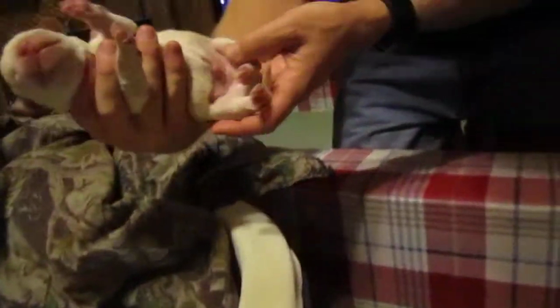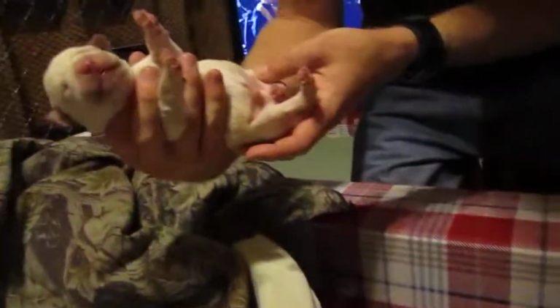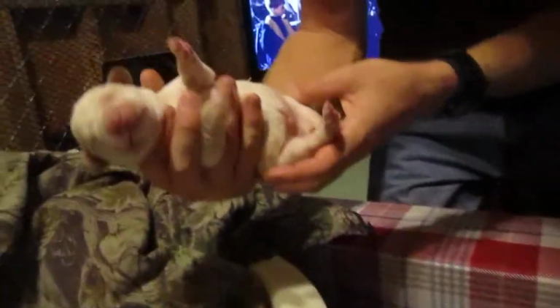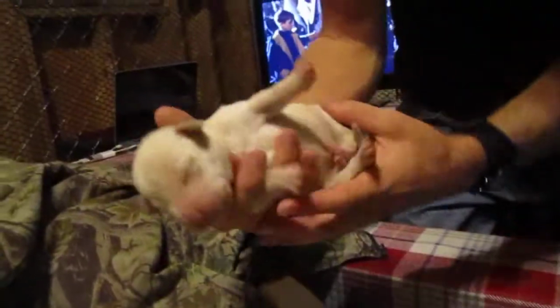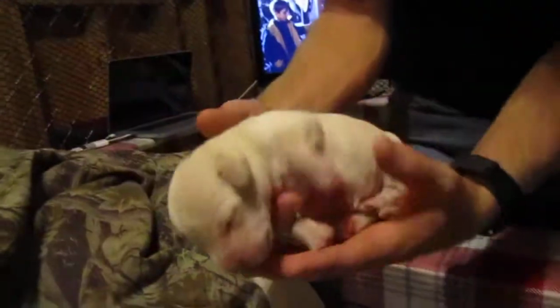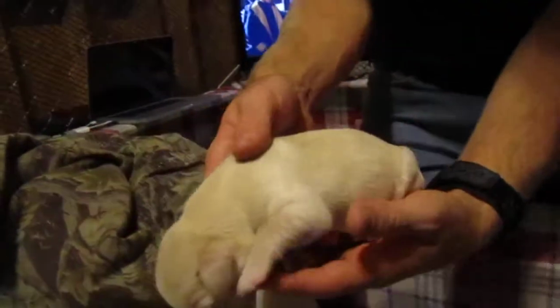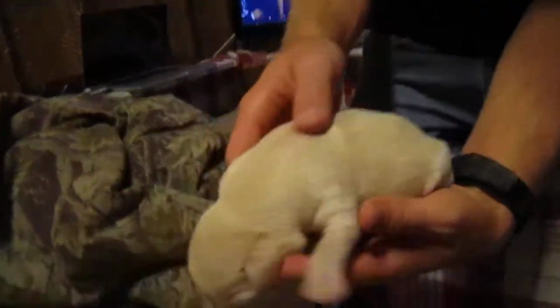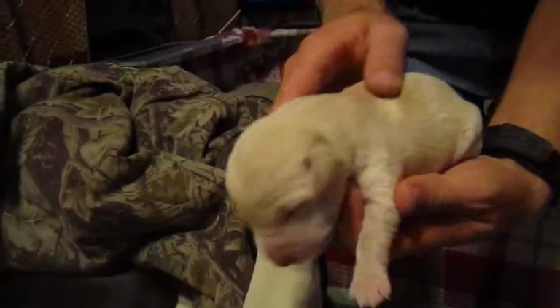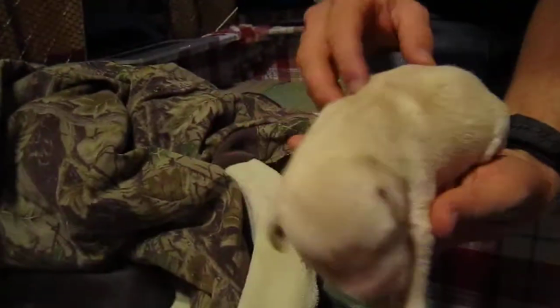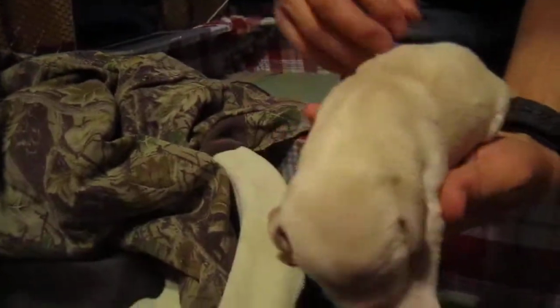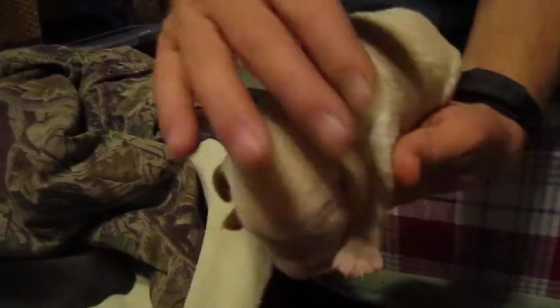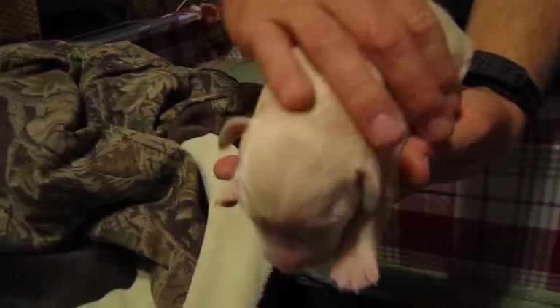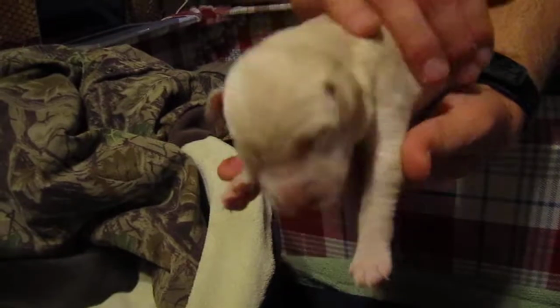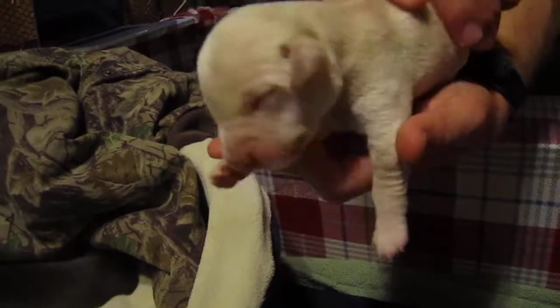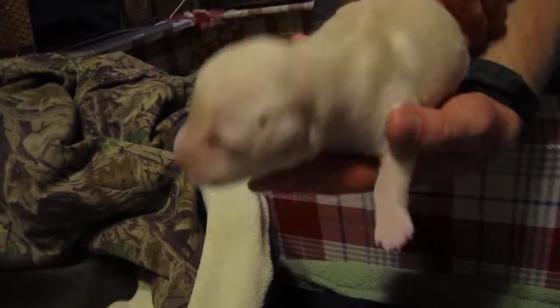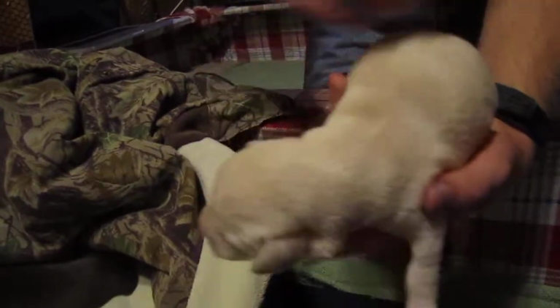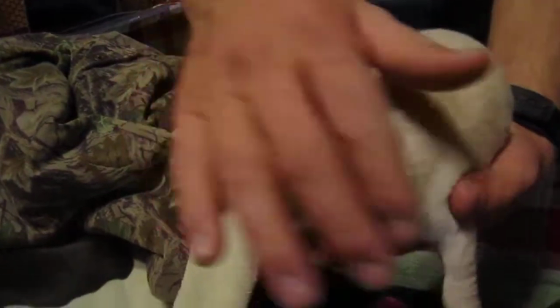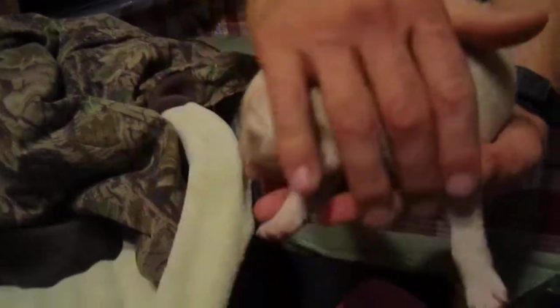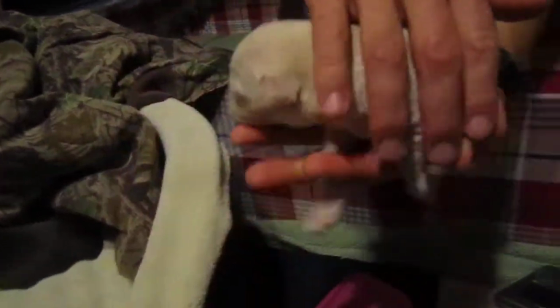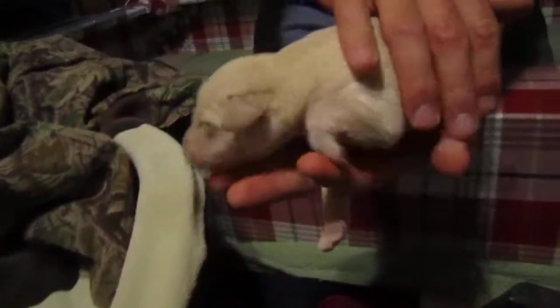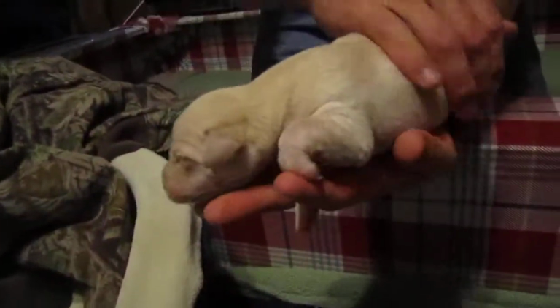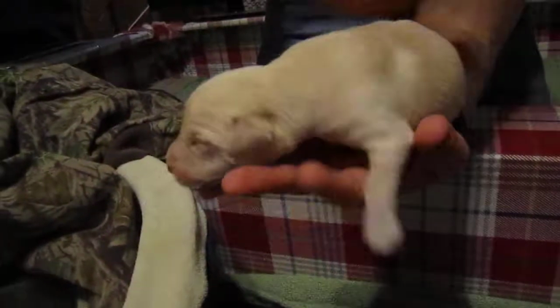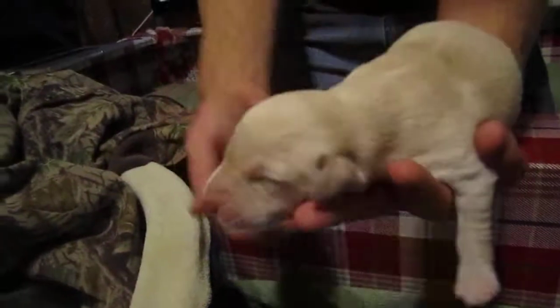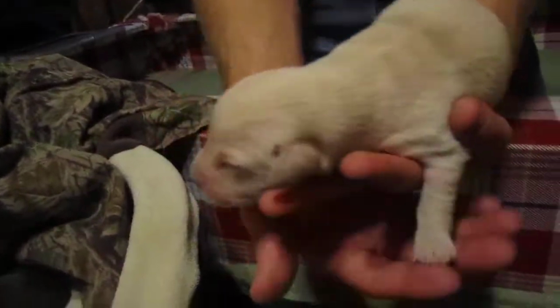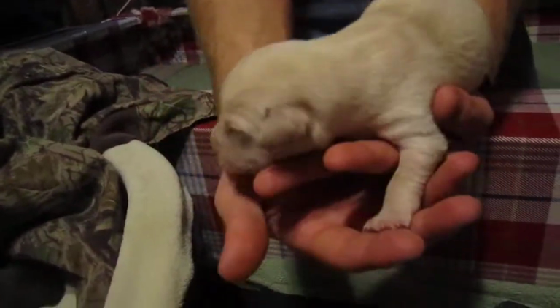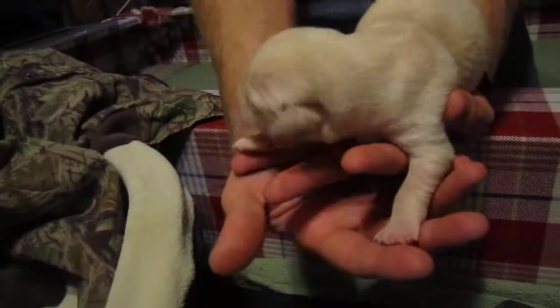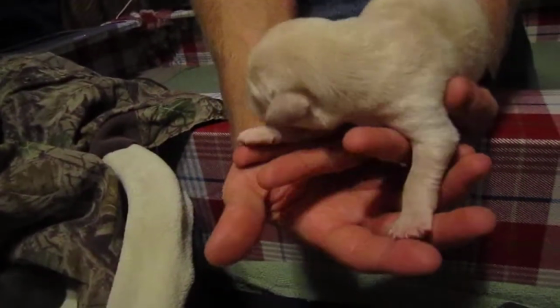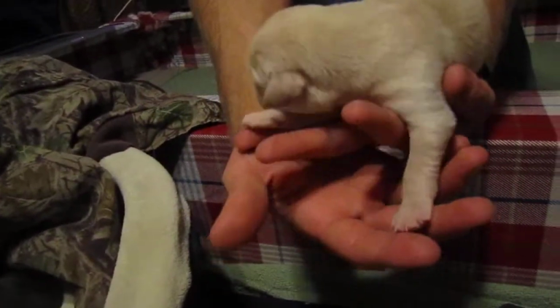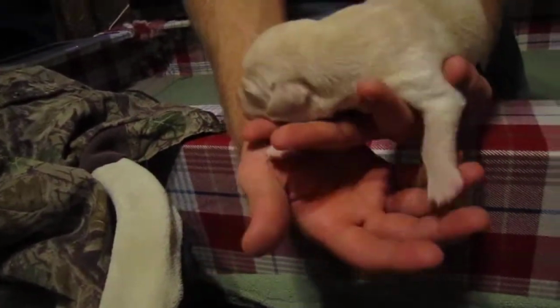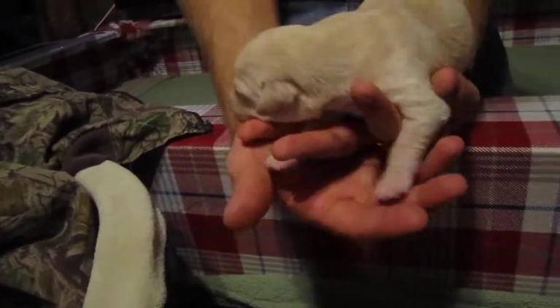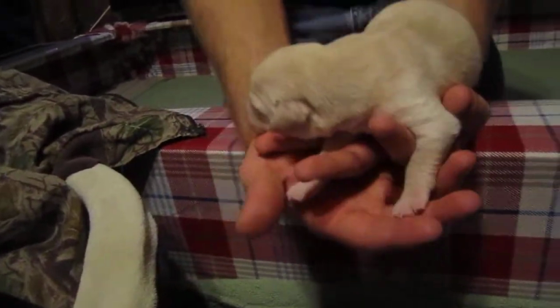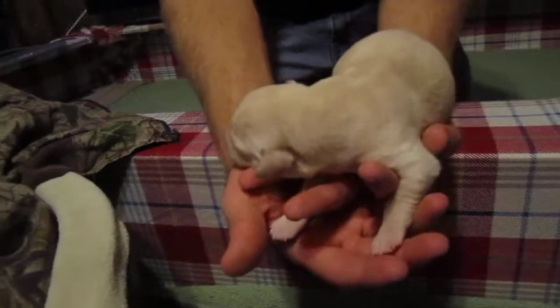This is another one of the boys, one of the big boys. Kind of the same color as Cotton — a milky, milky yellow.